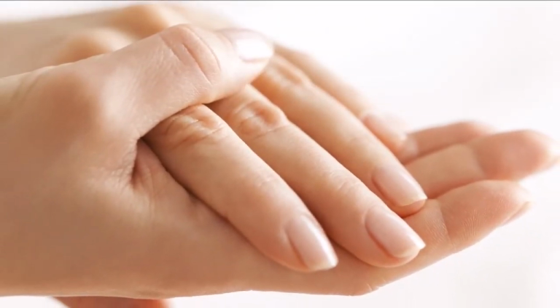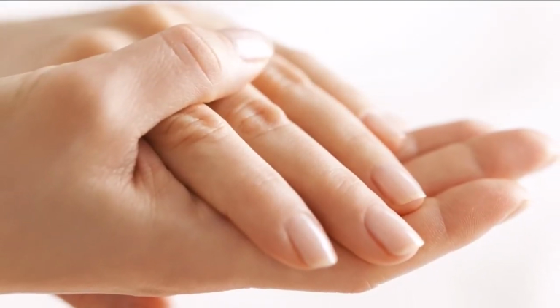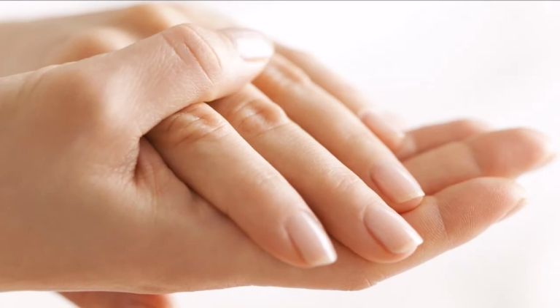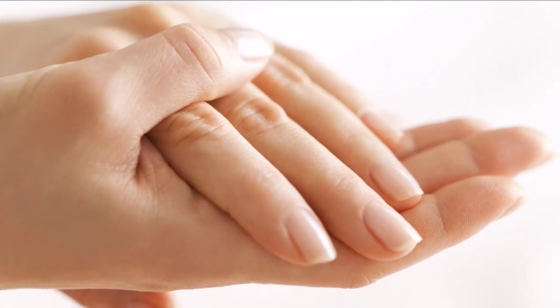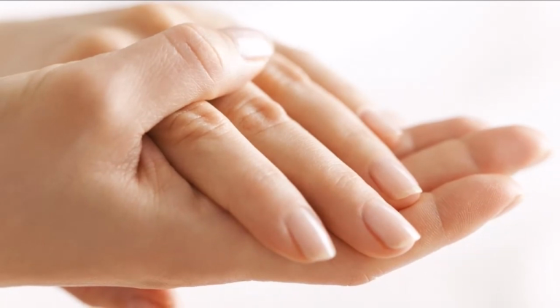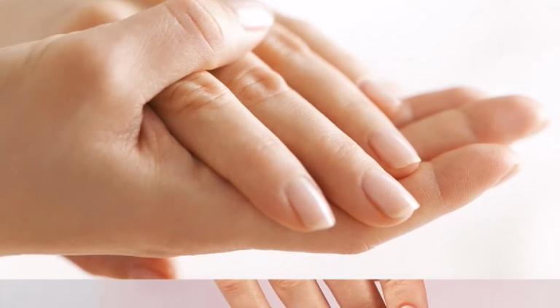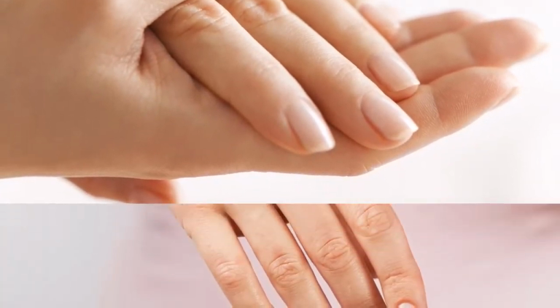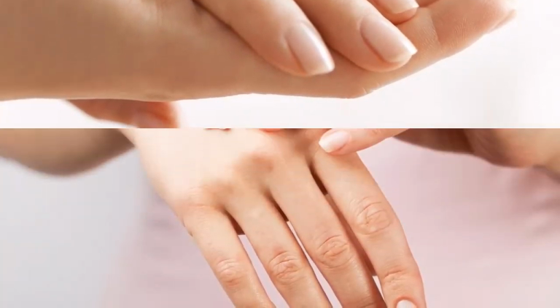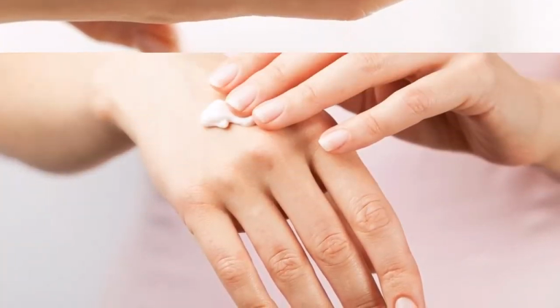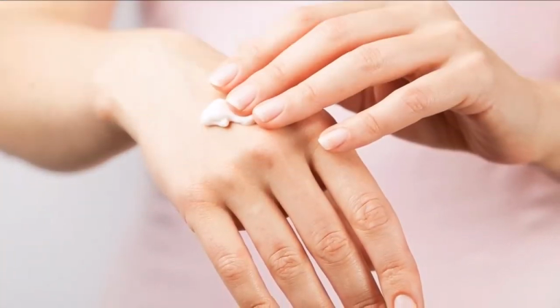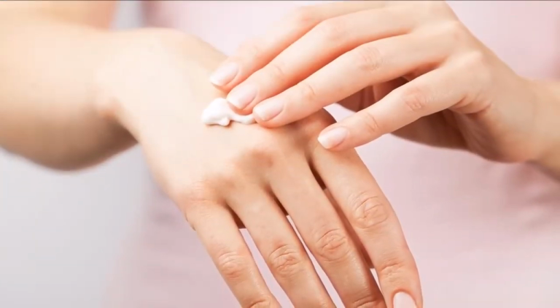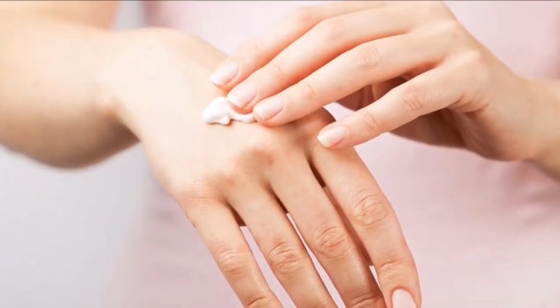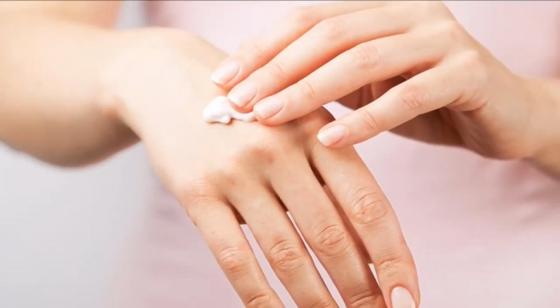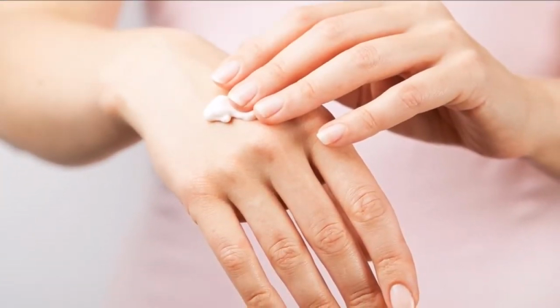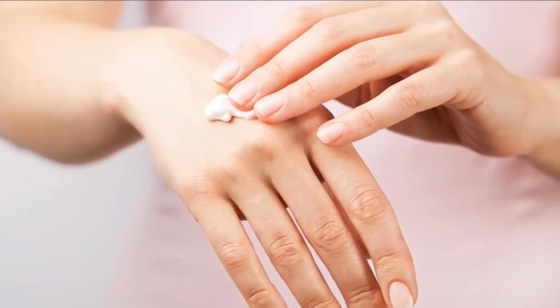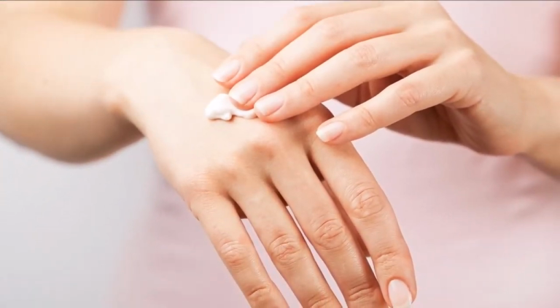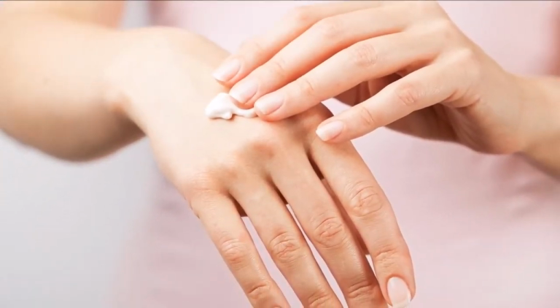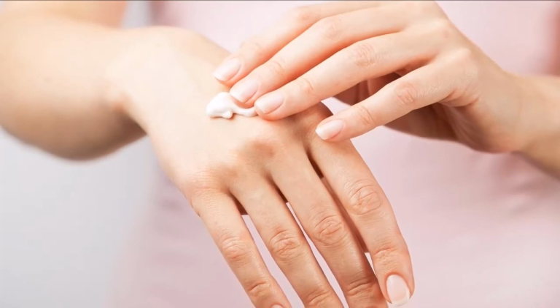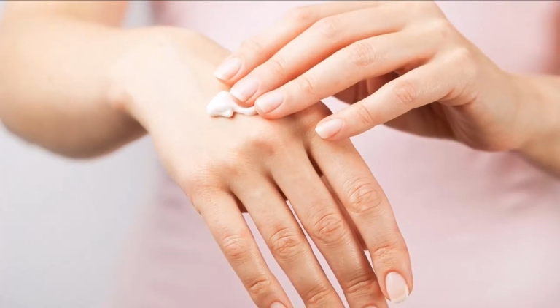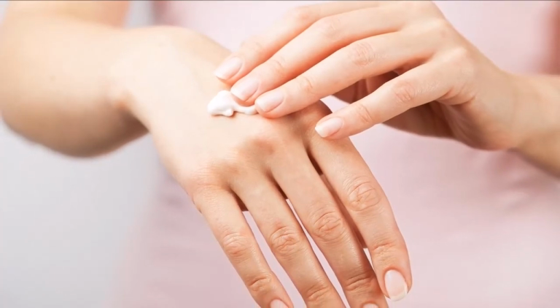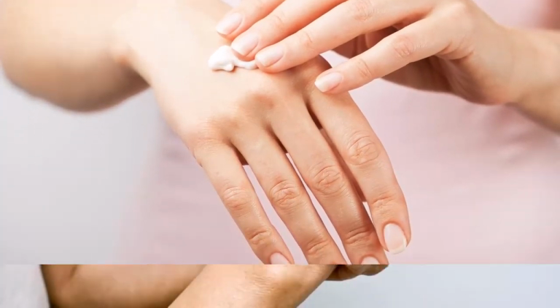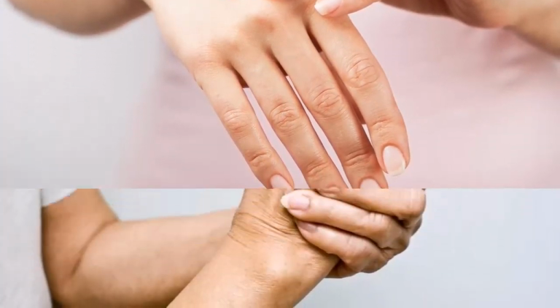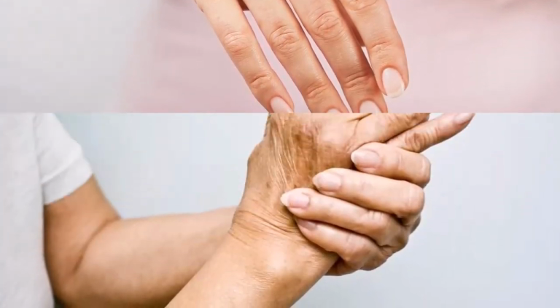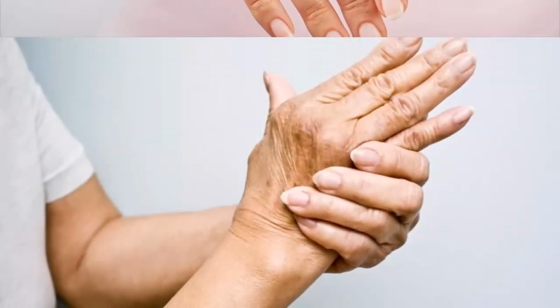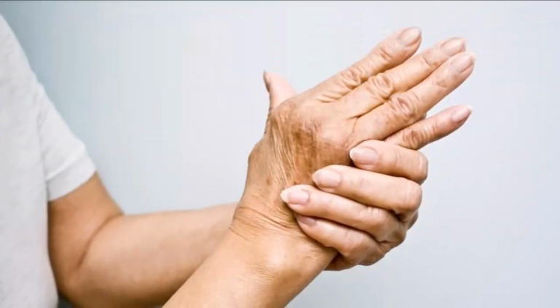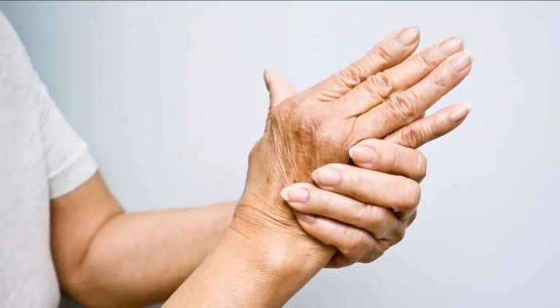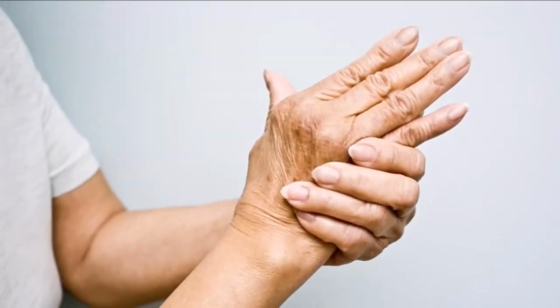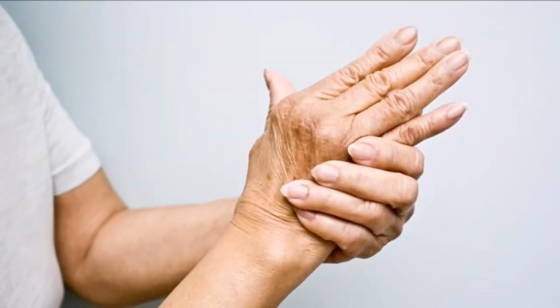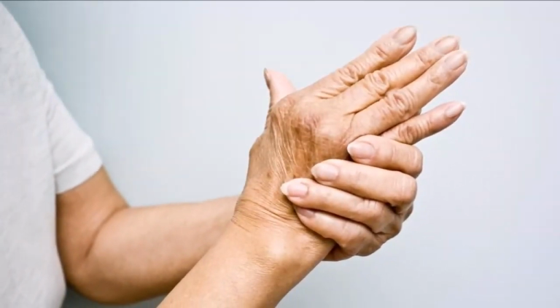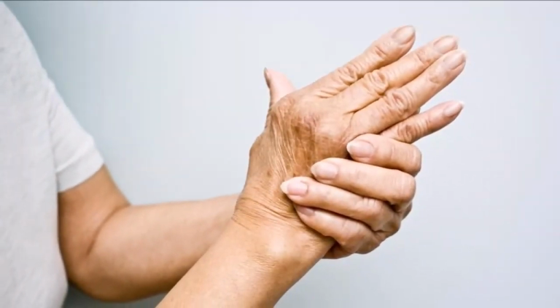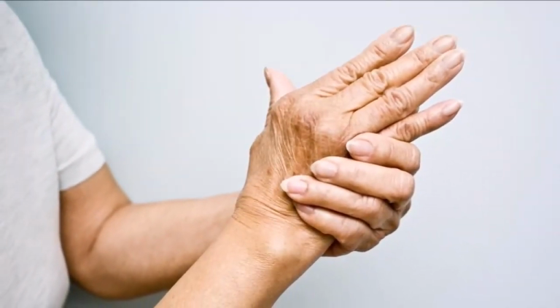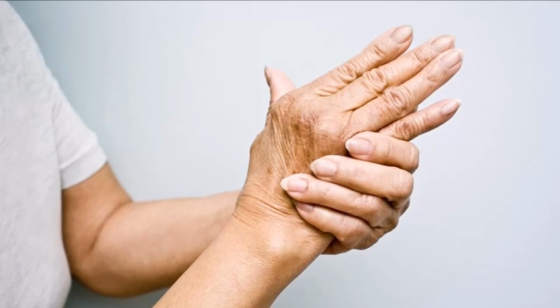The key to making your hands look younger is treating your hands the way you care for your face. After all, both parts of your body are similarly sensitive to the effects of the elements and aging.